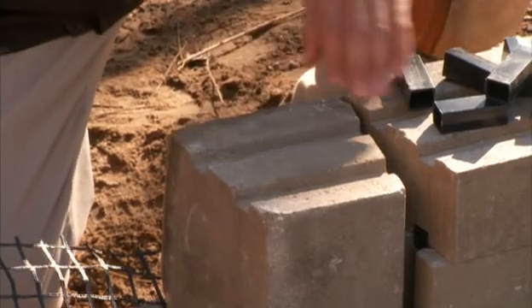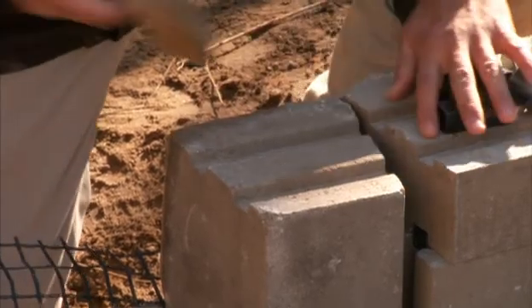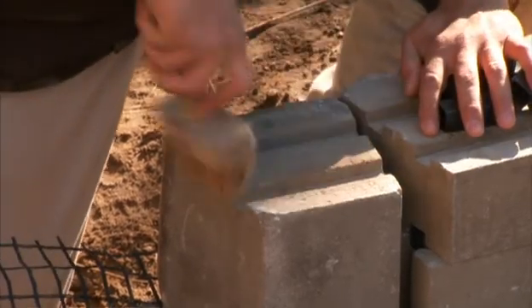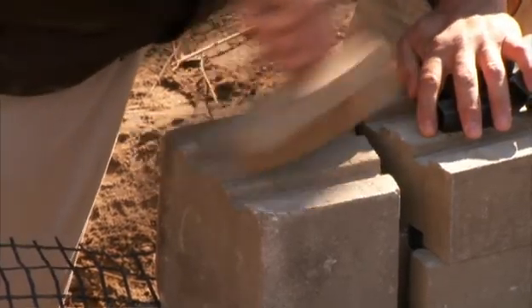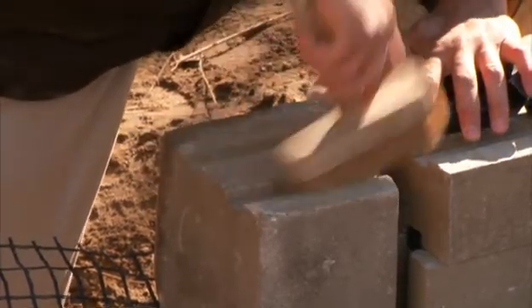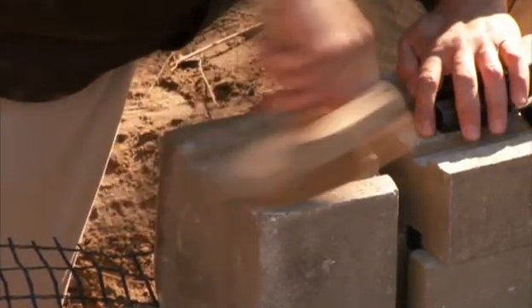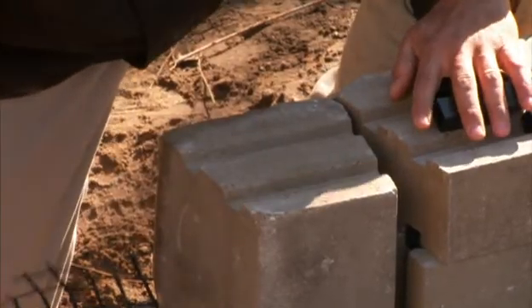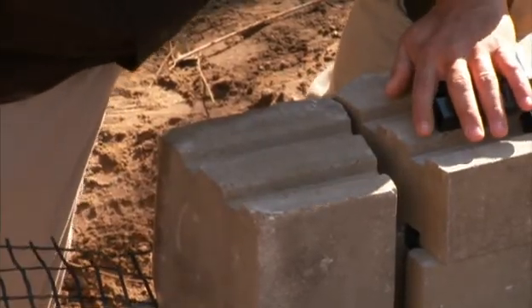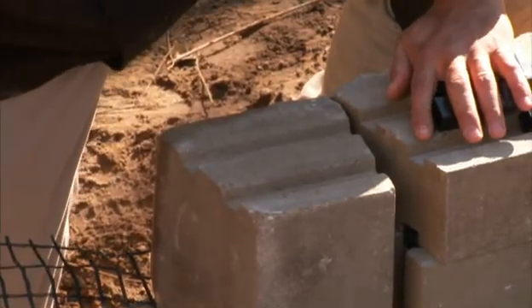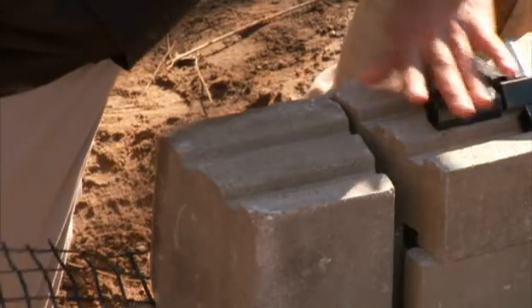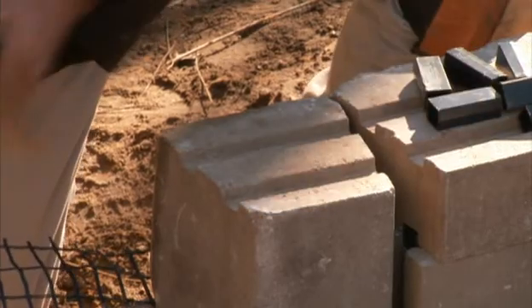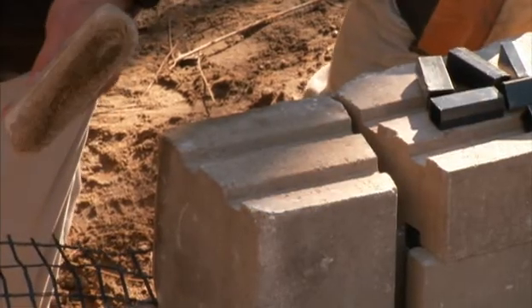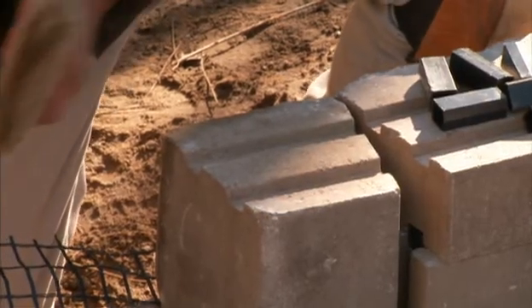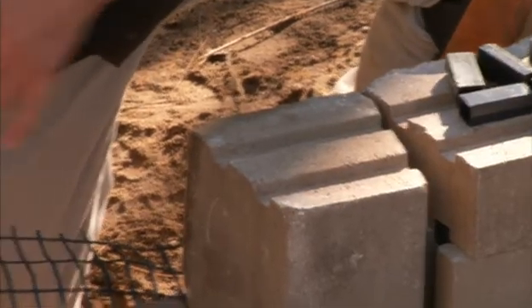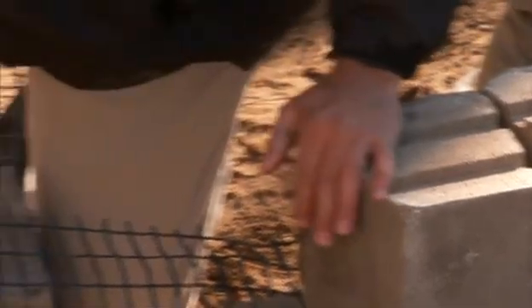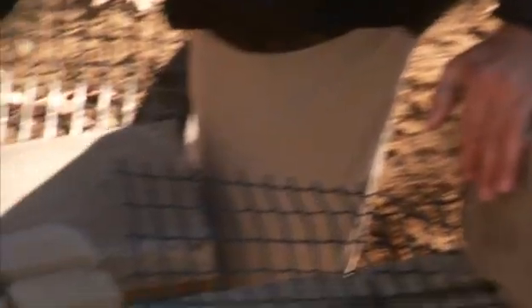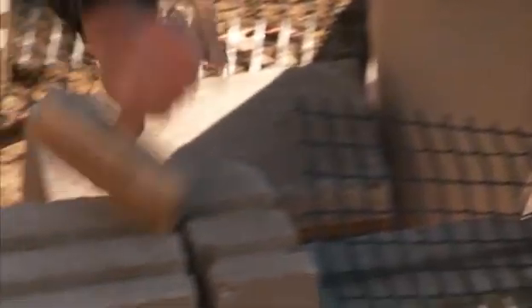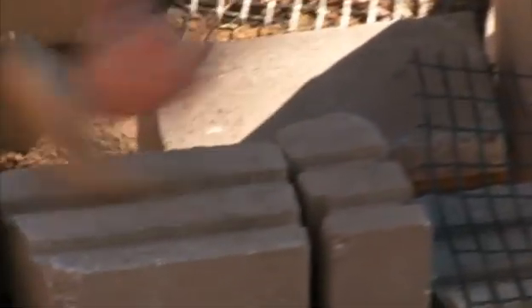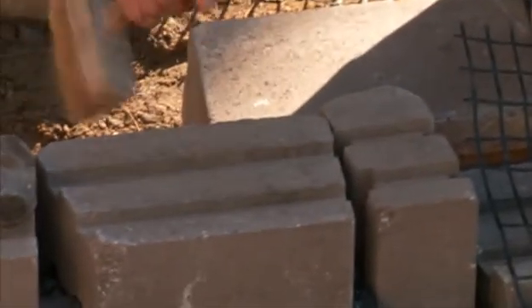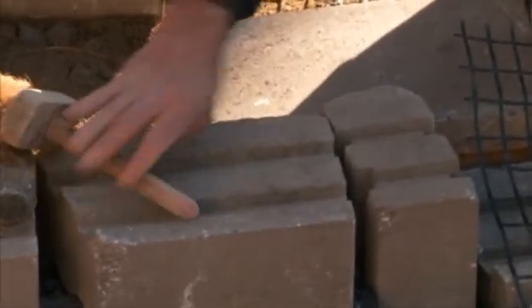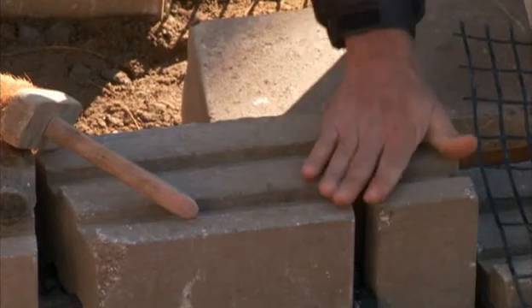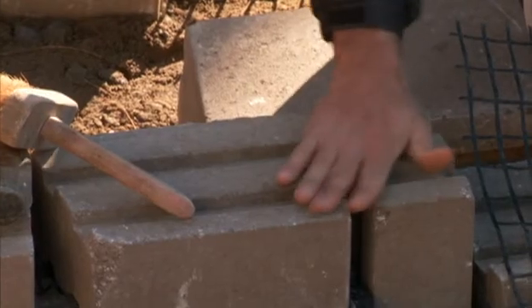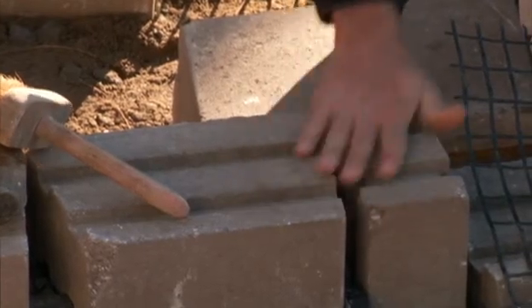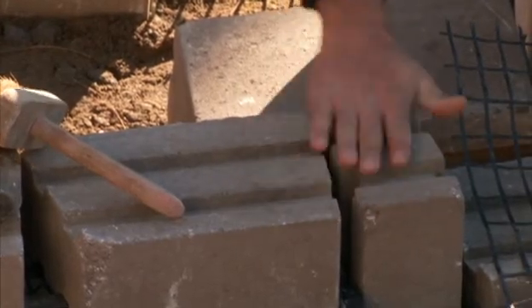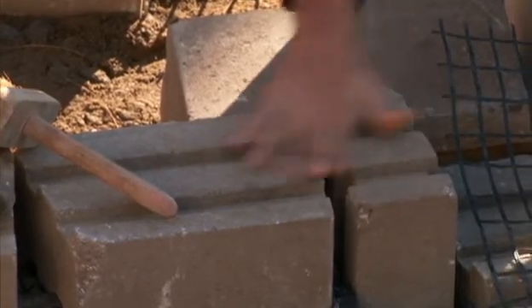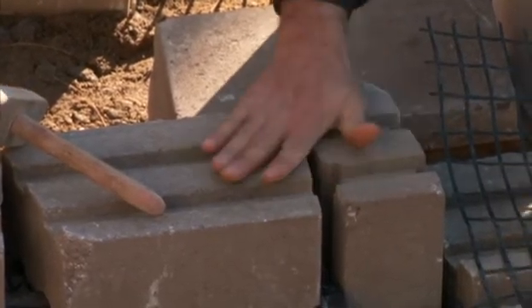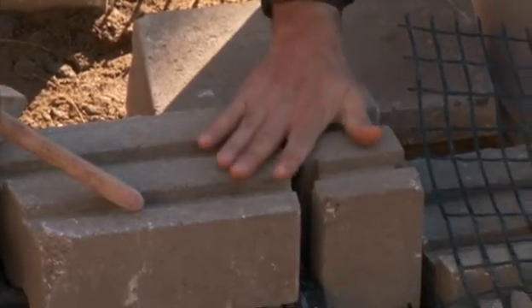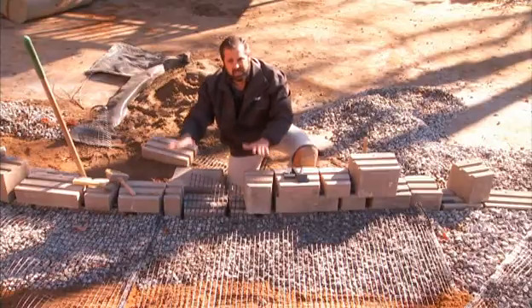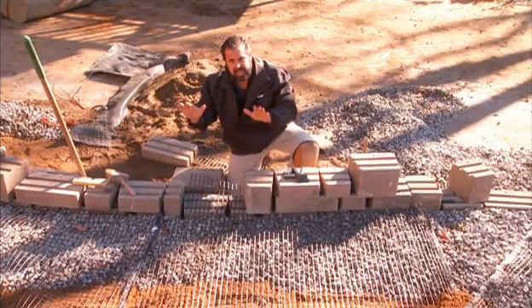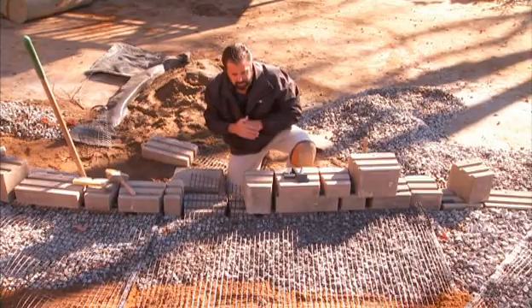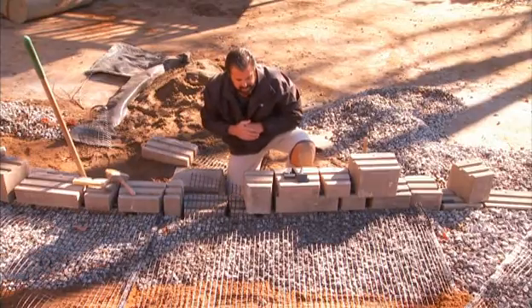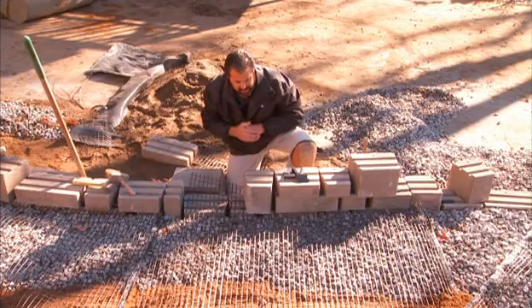The second thing is making sure that all your surfaces are clean and free of any debris. You don't want to build your wall with sand, soil, or aggregate between these courses because, again, you could be building with a negative batter.